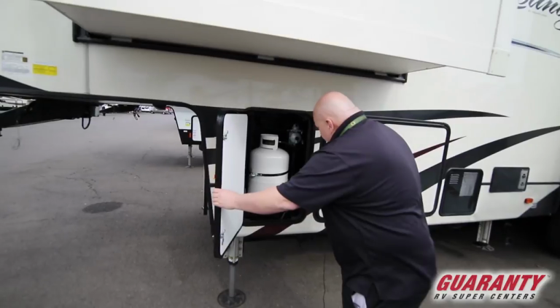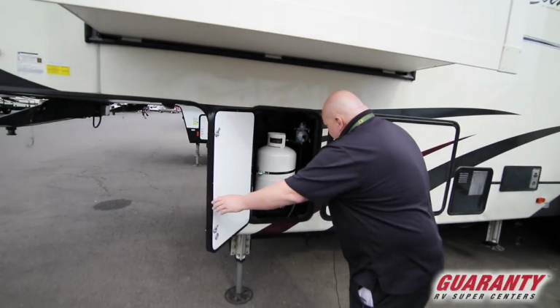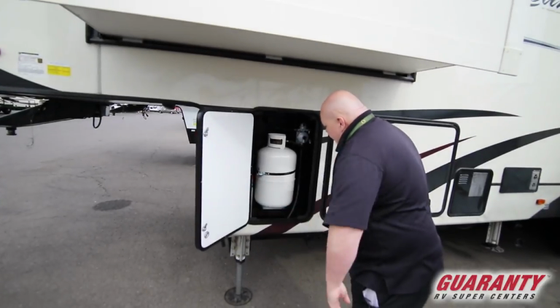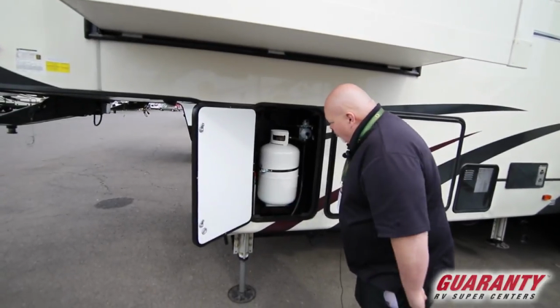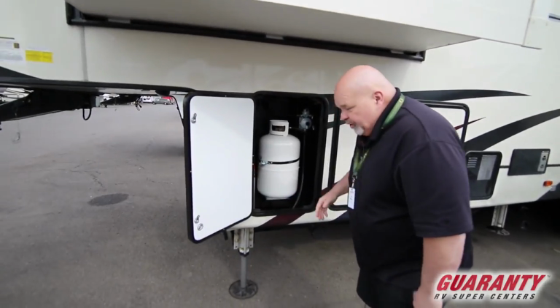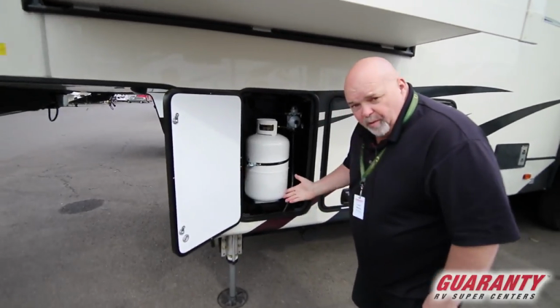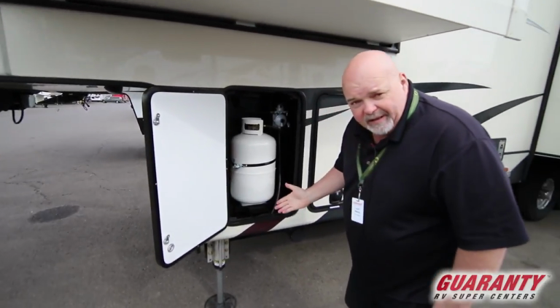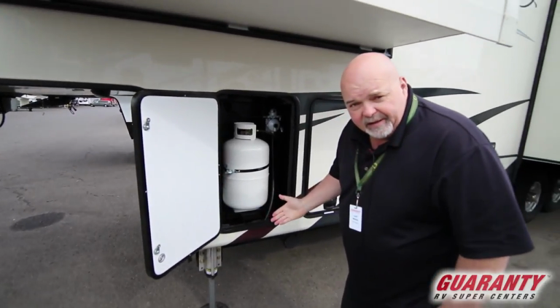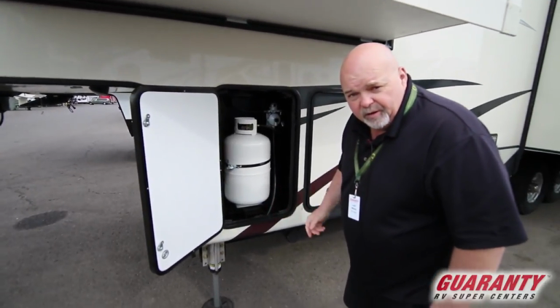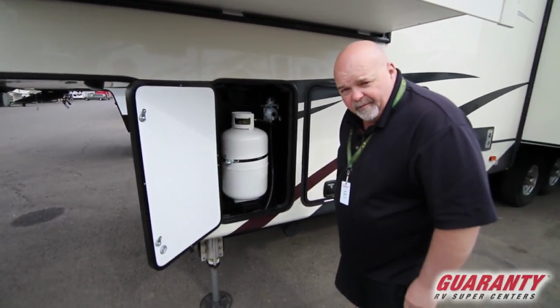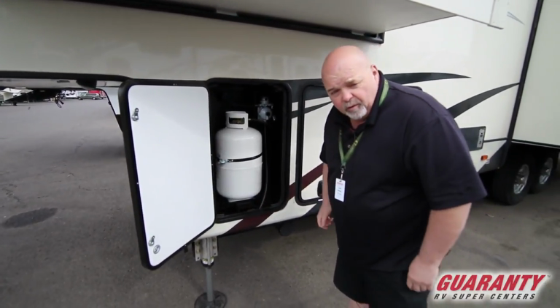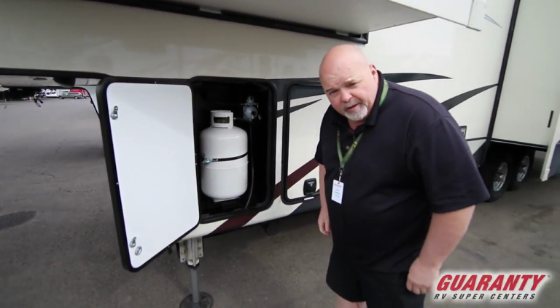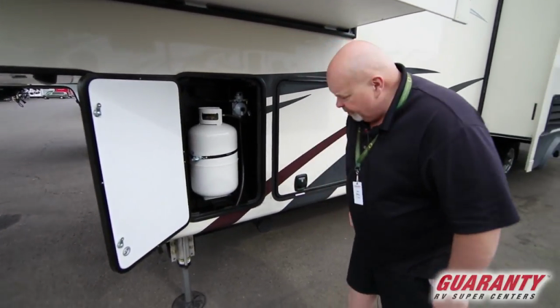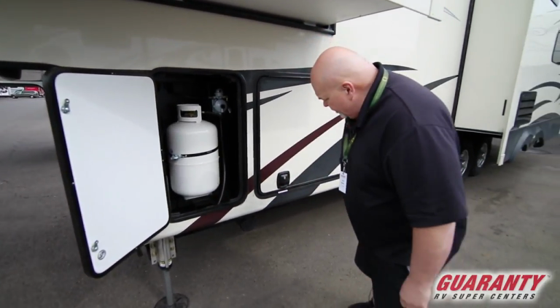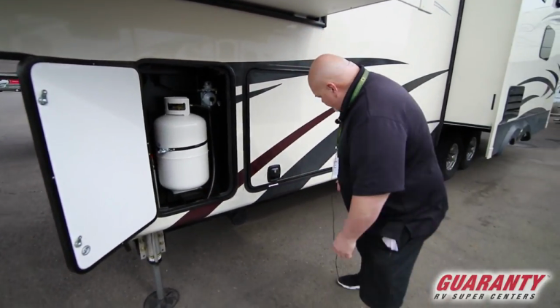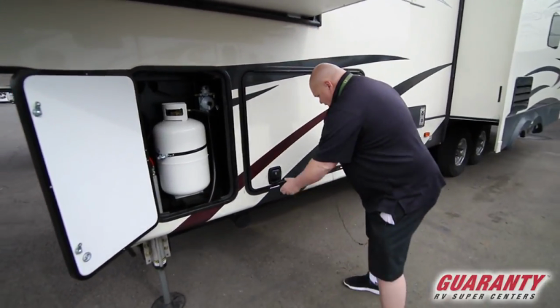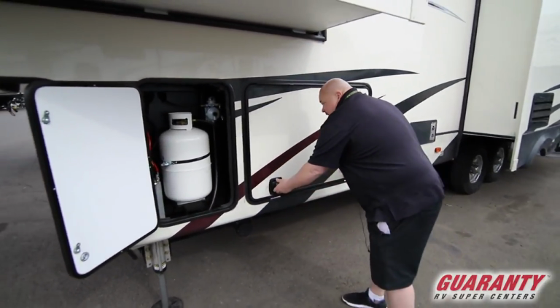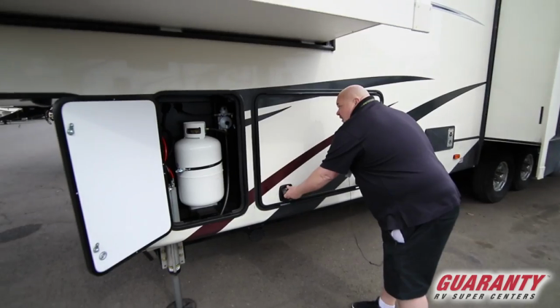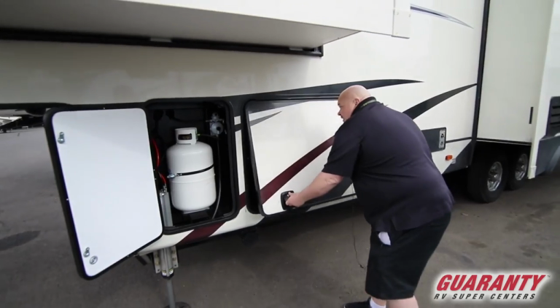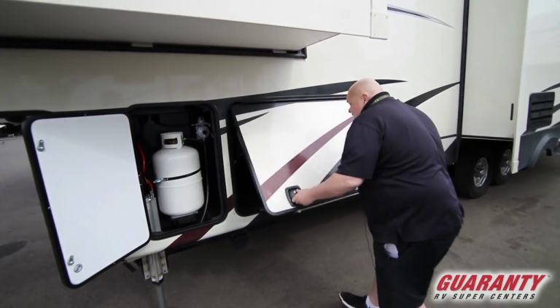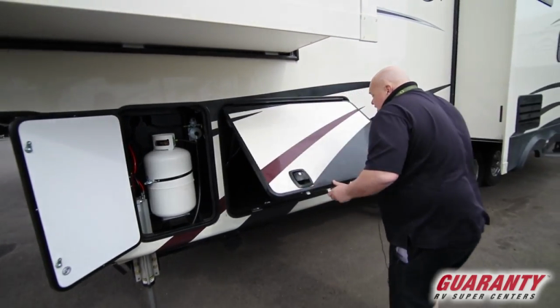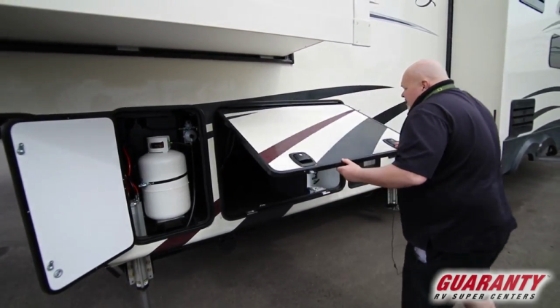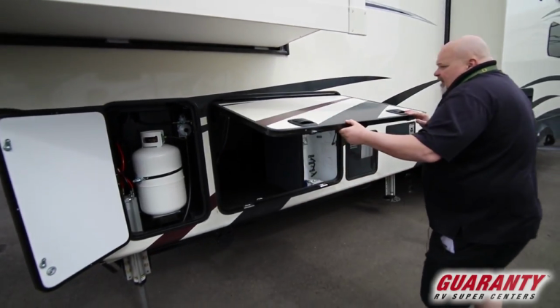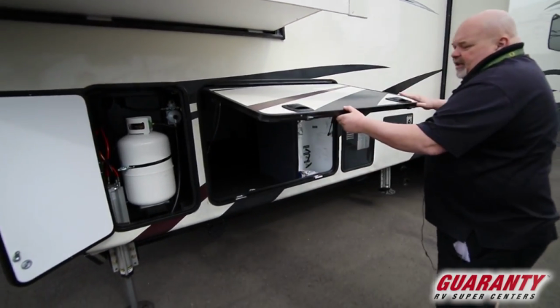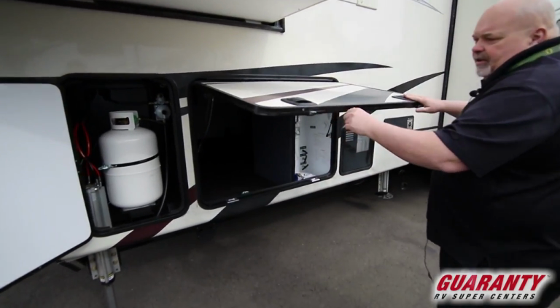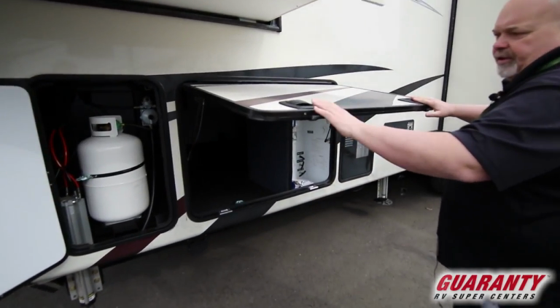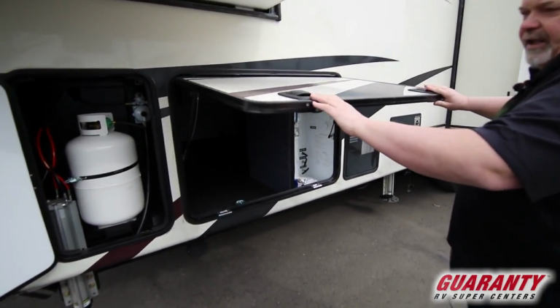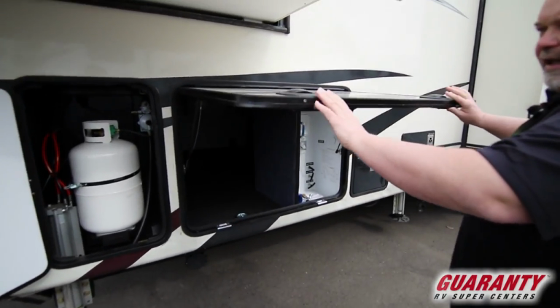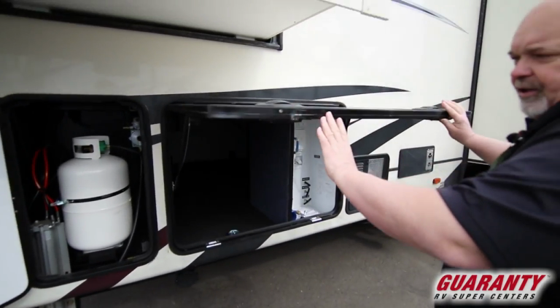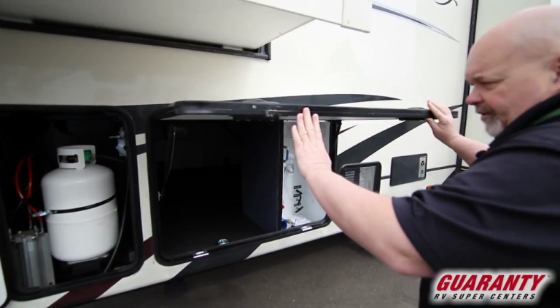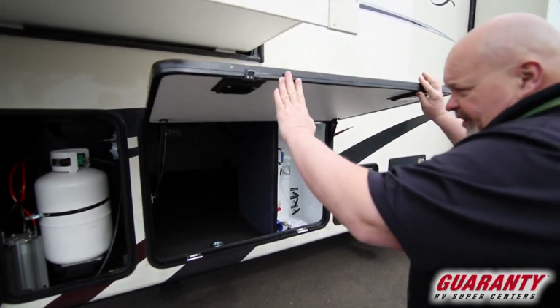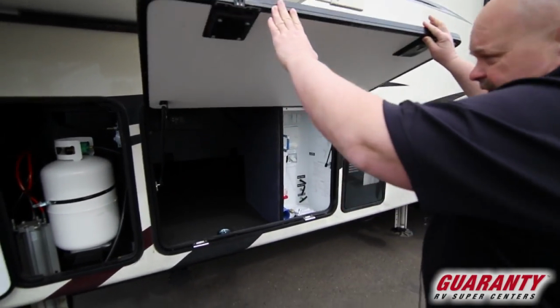In here you have one of two propane tanks, which come full from us when you purchase. Inside you notice these nice slam latches, very convenient.